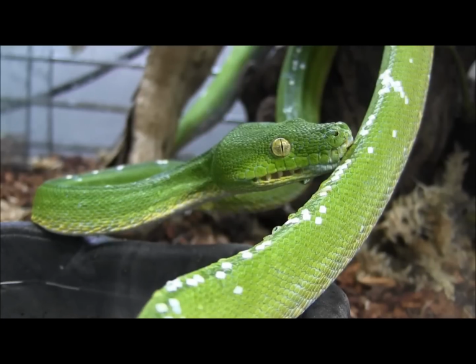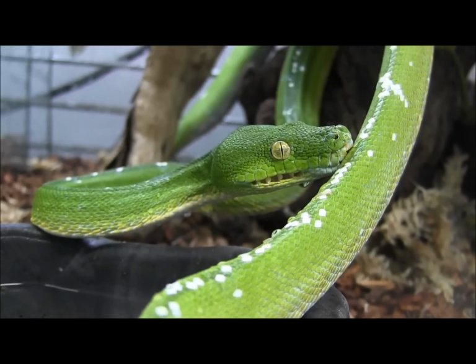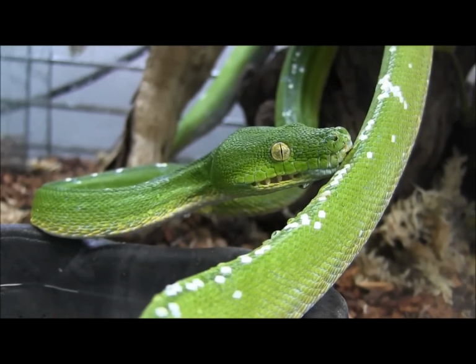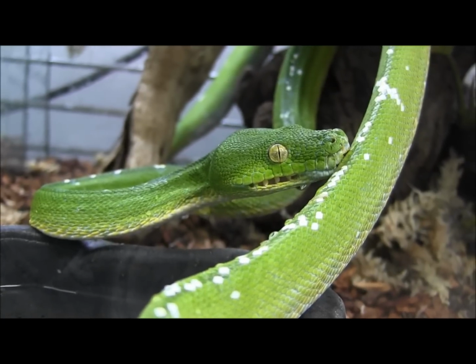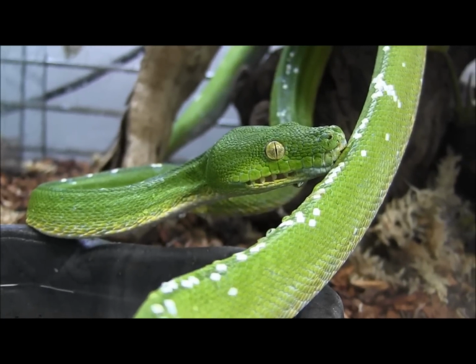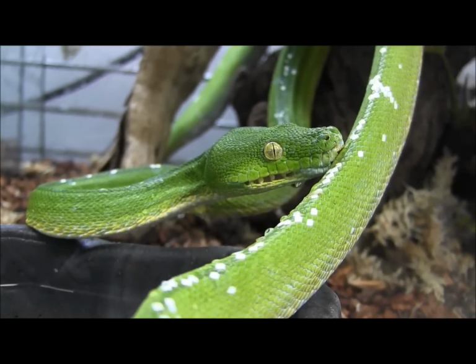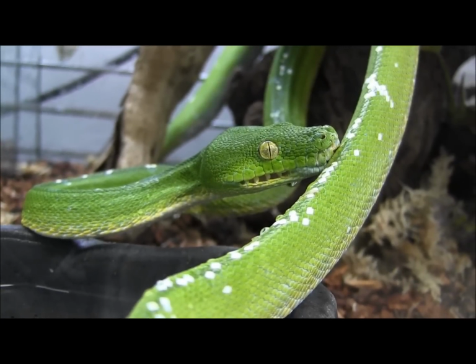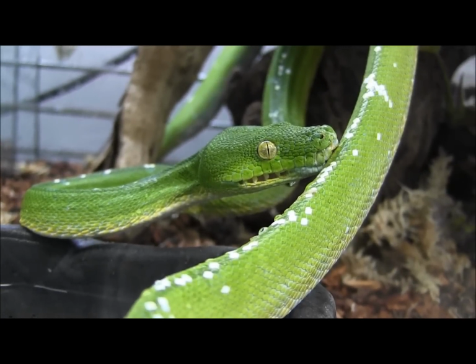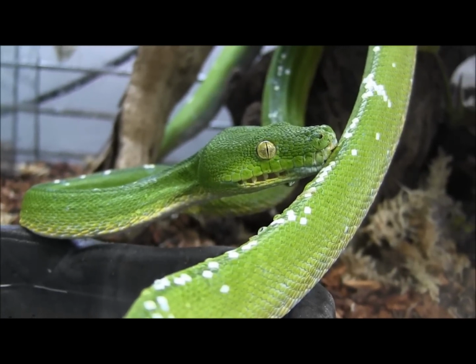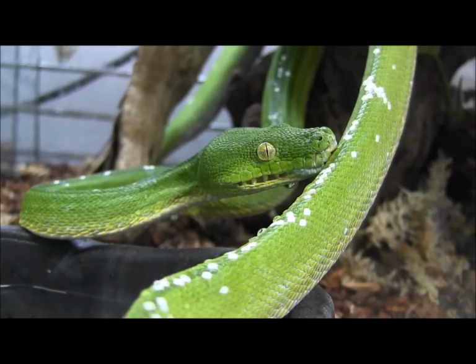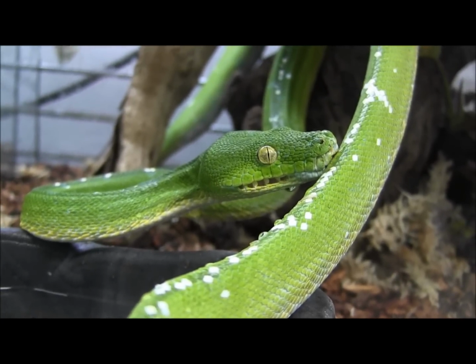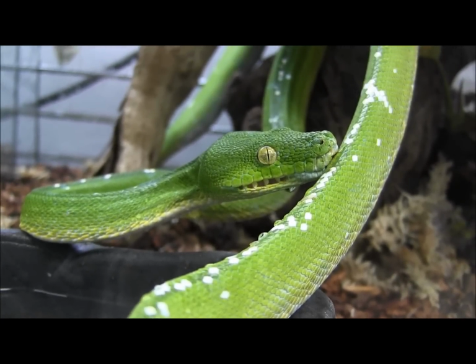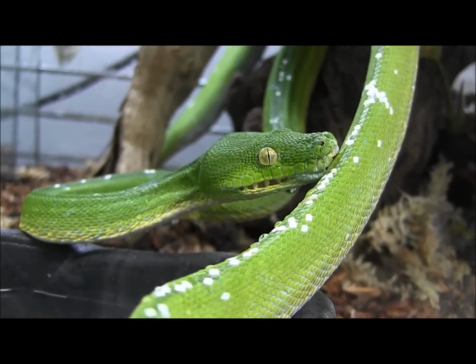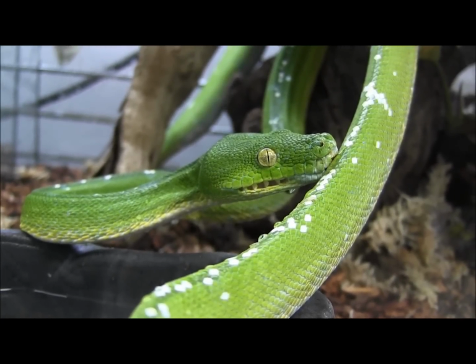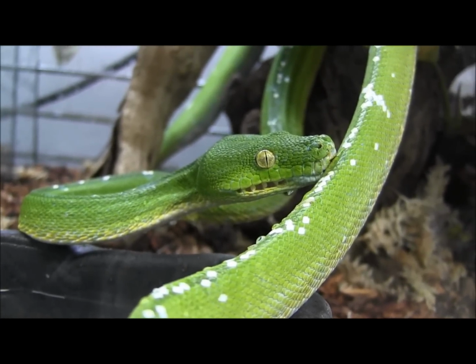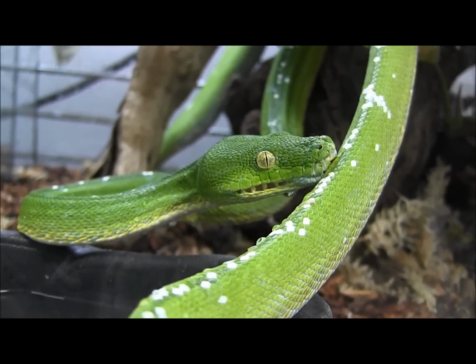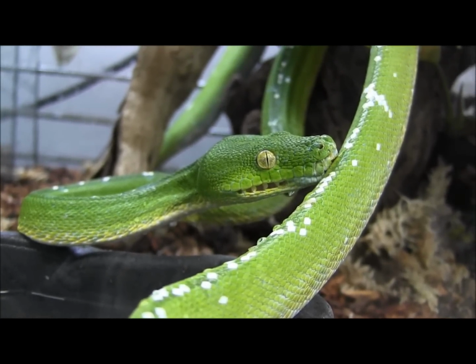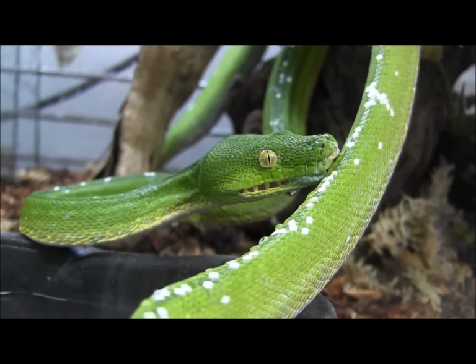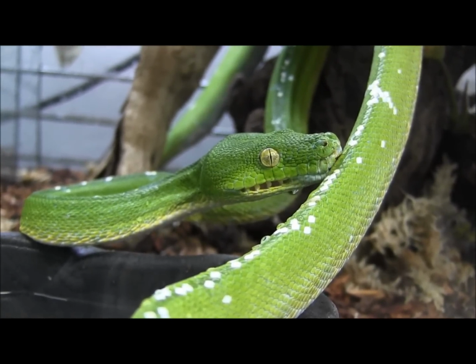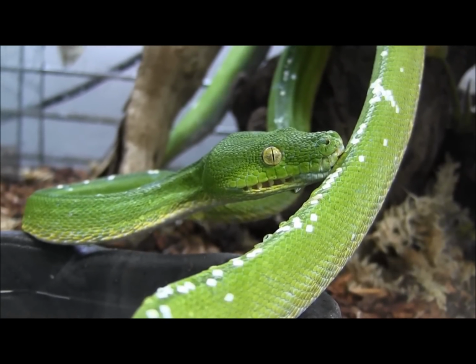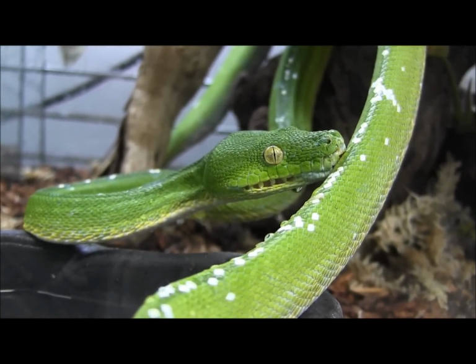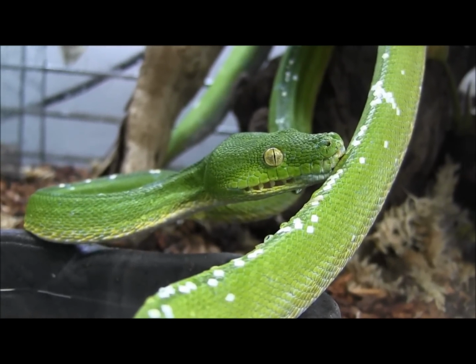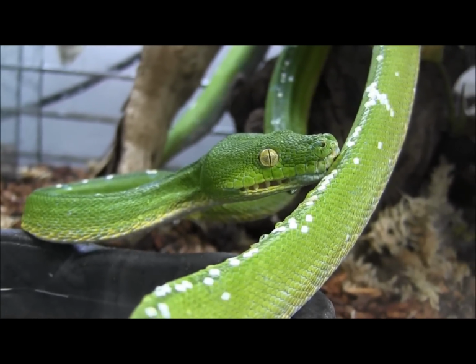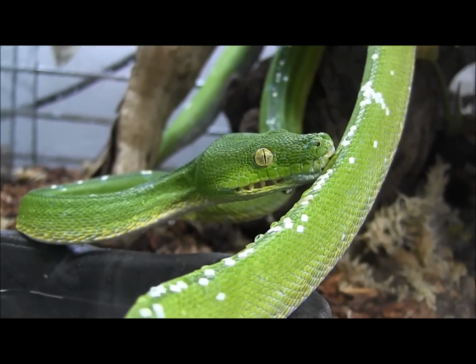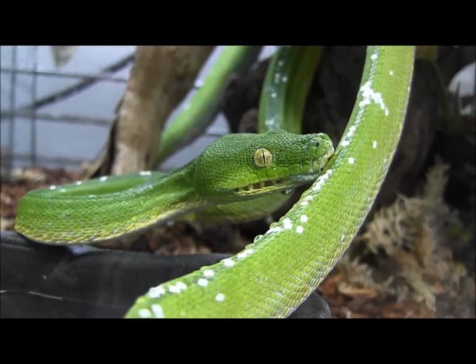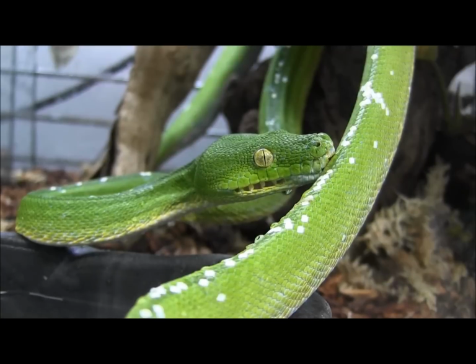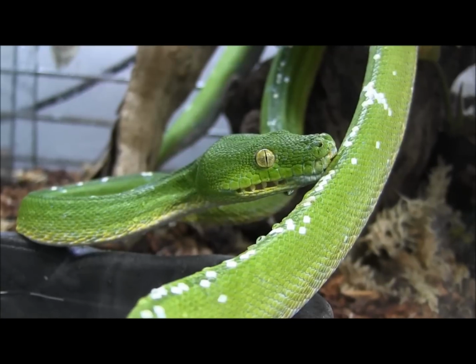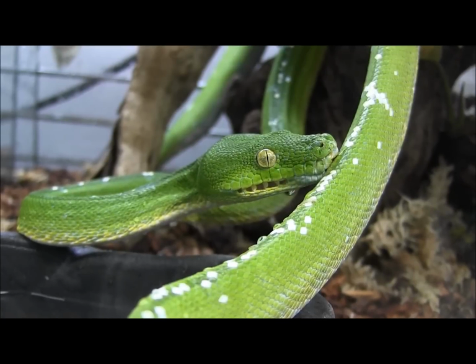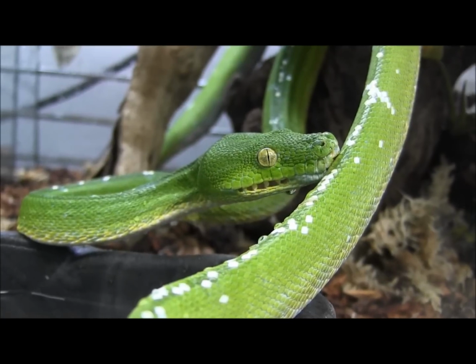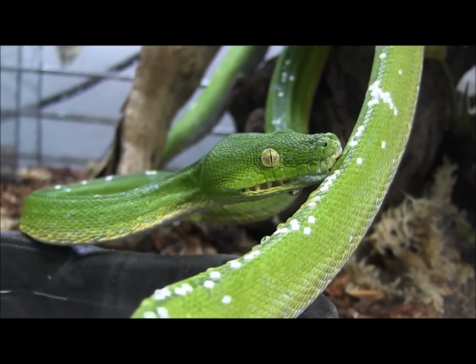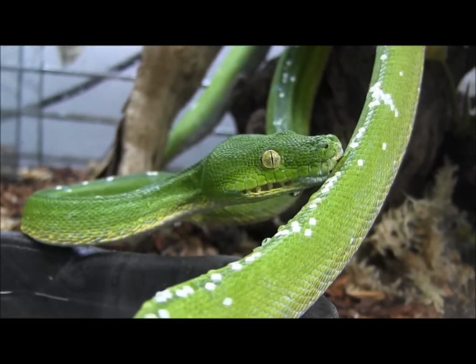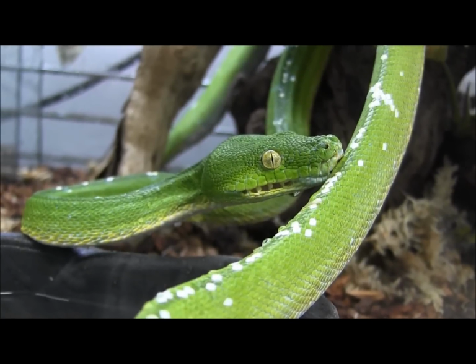In here we have a pair of adult Eru green tree pythons. These beautiful snakes are arboreal, which means they prefer dwelling in trees.